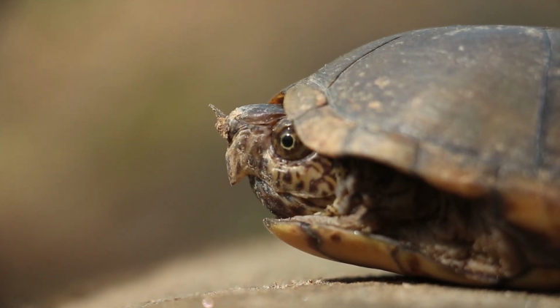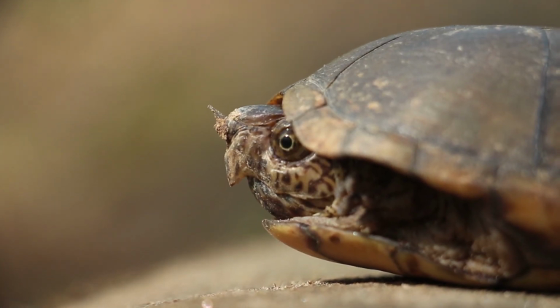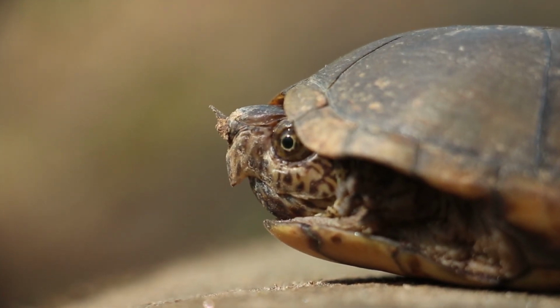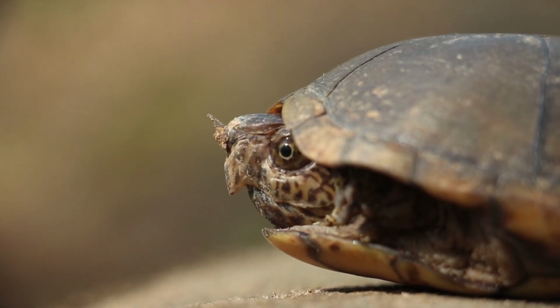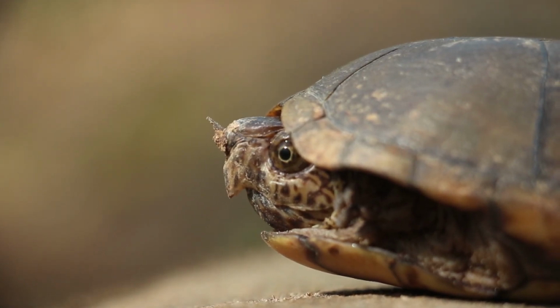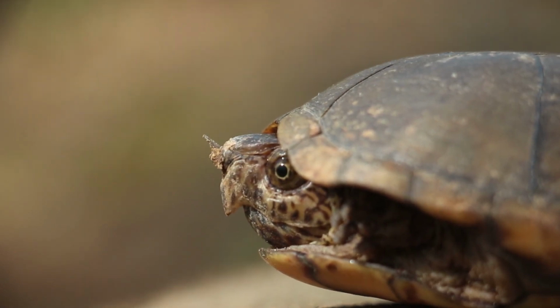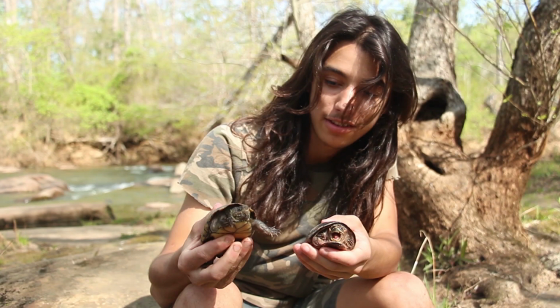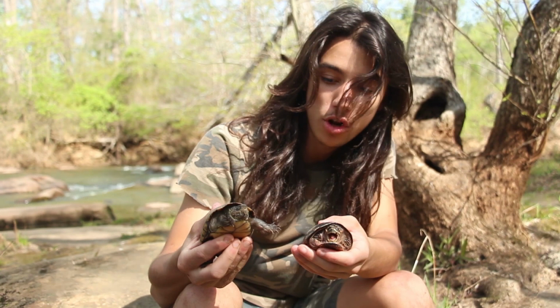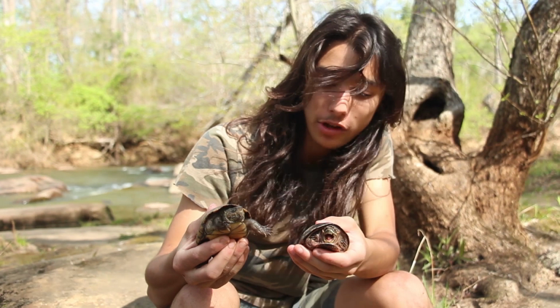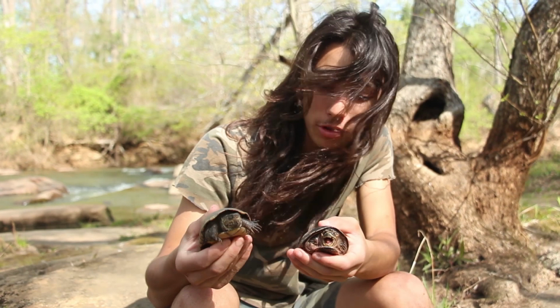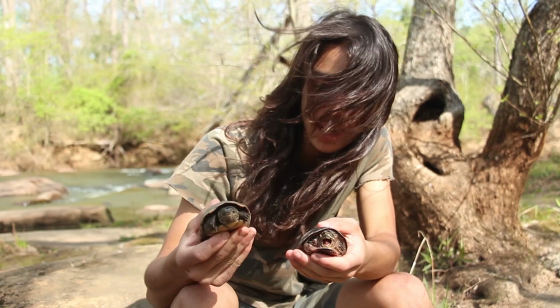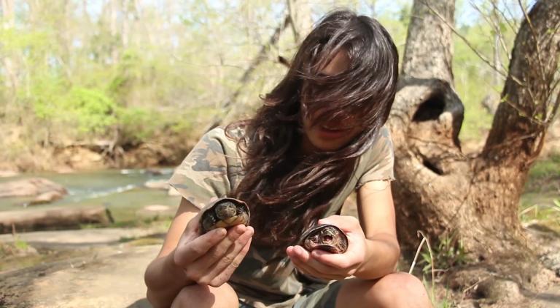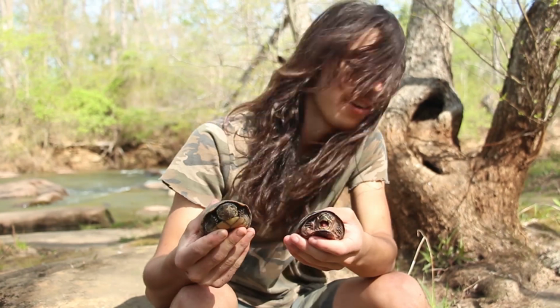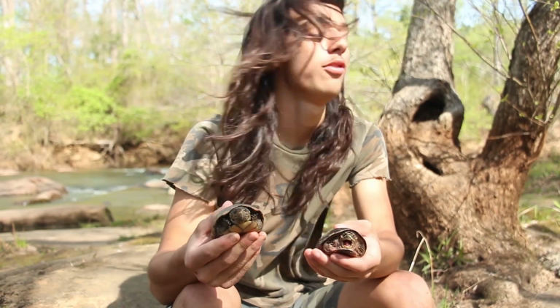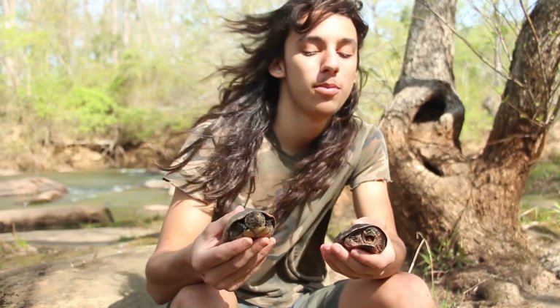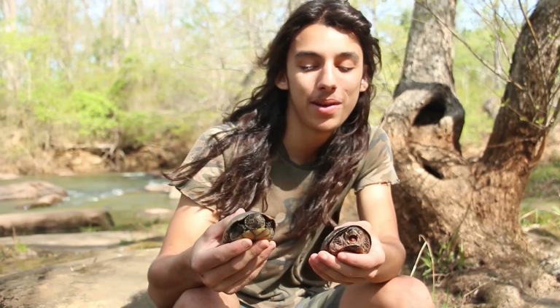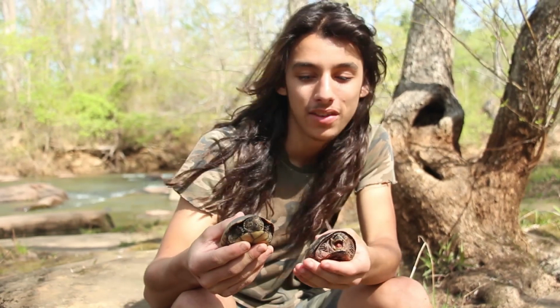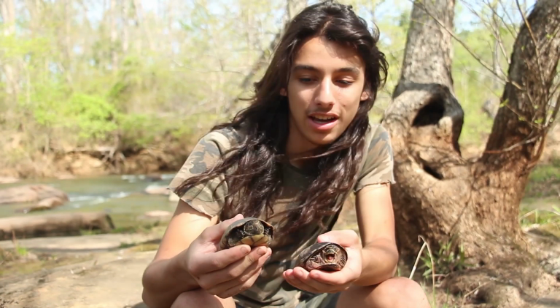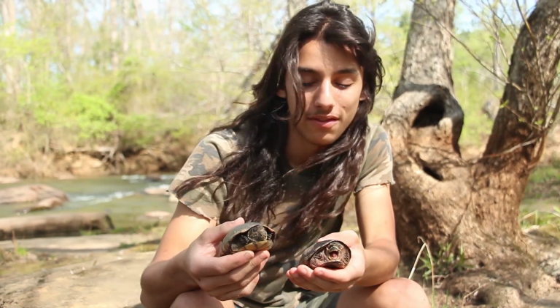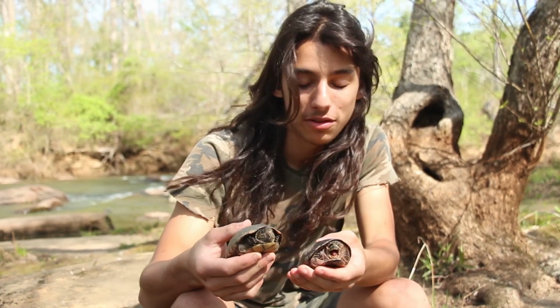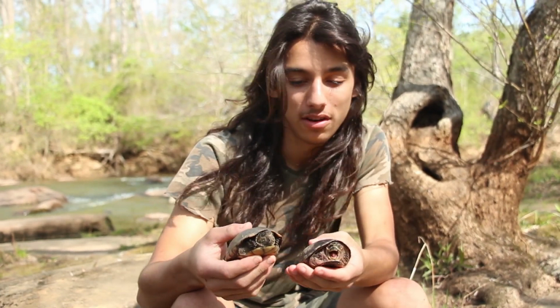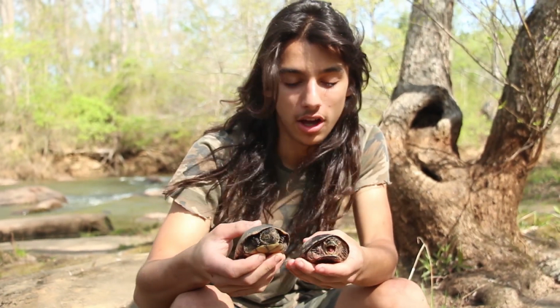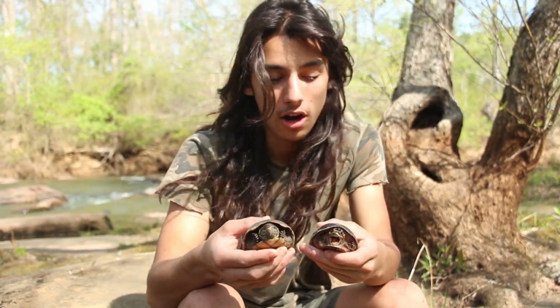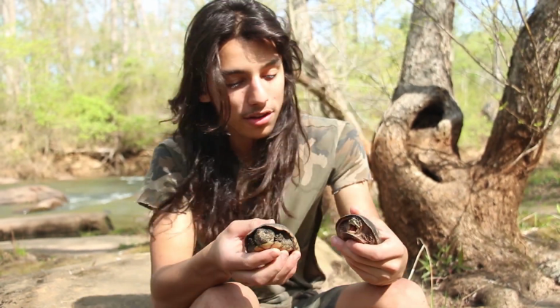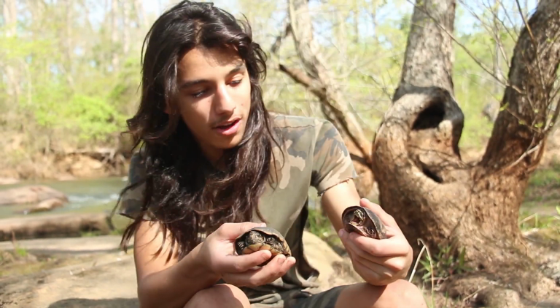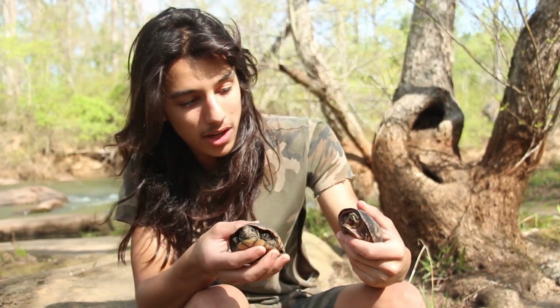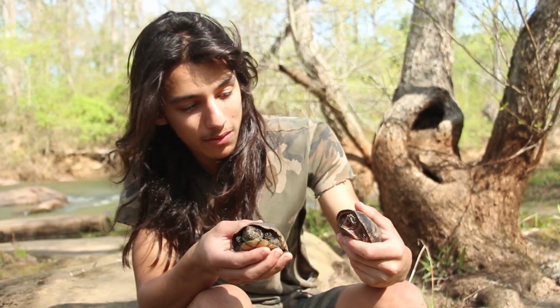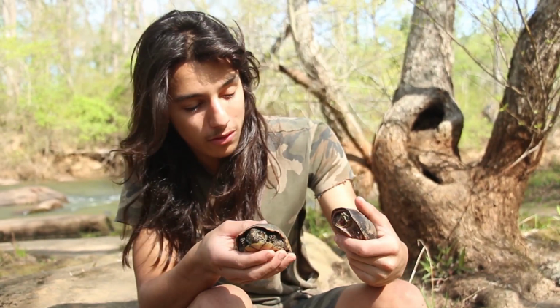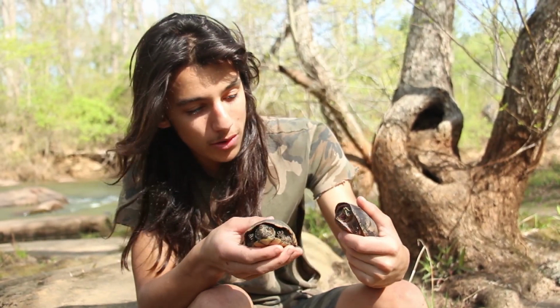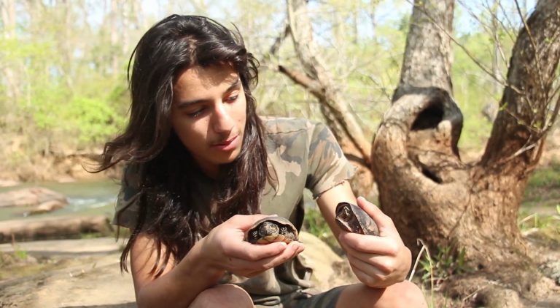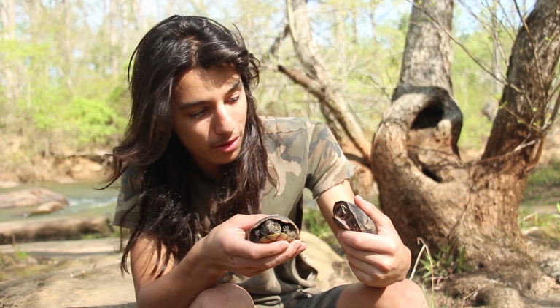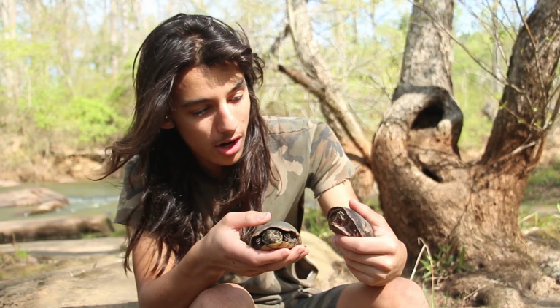So today I'm here at the Noose River. It's a wonderful April day, out here doing some herping. It's been an awesome day. We've found quite a few animals so far.